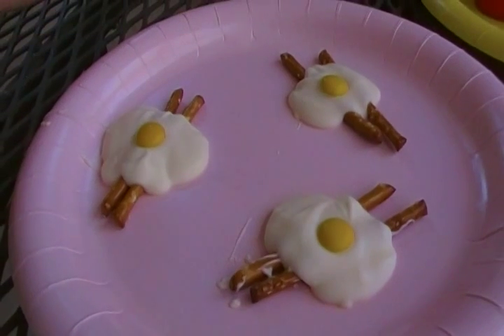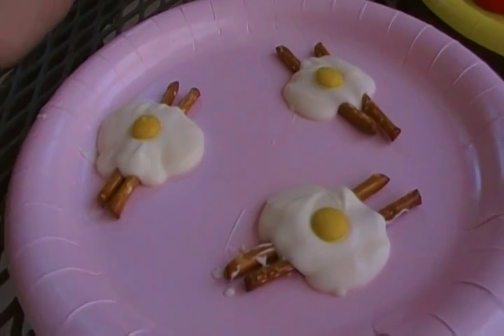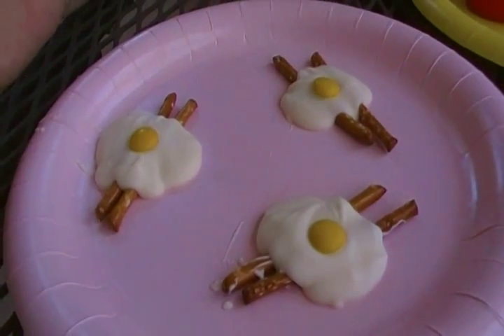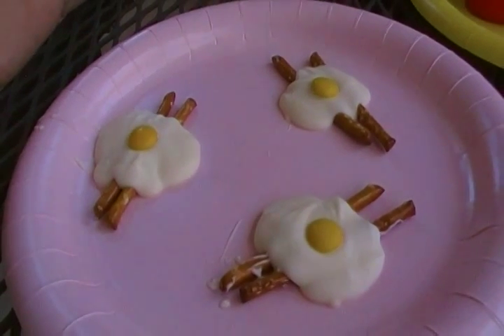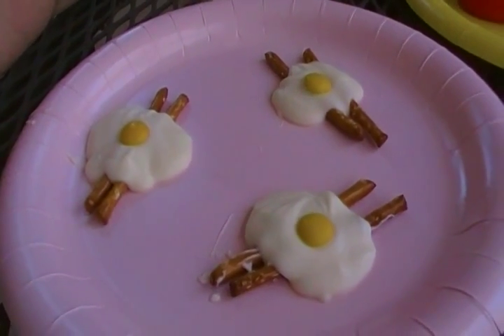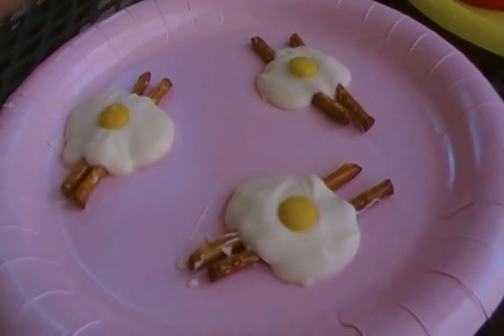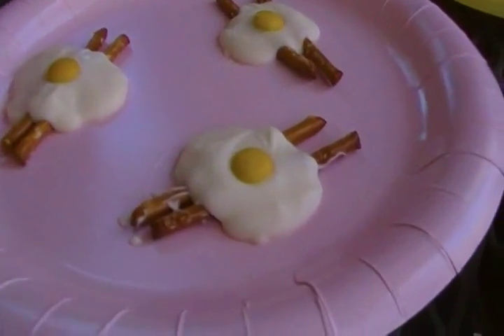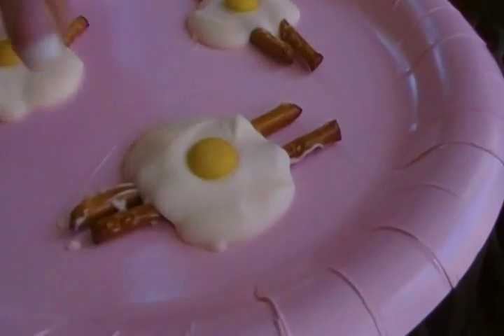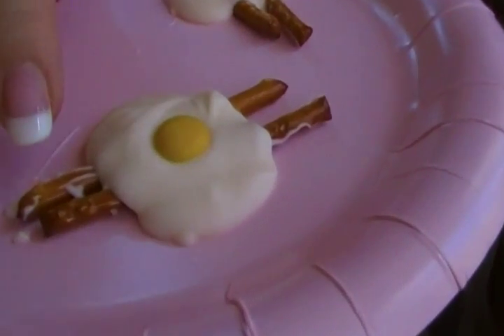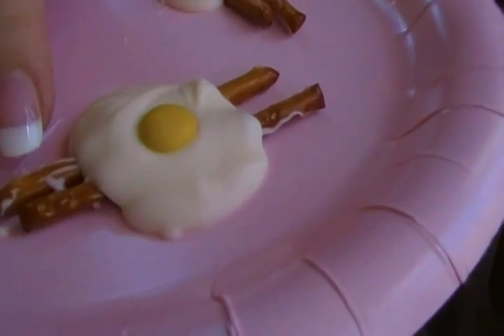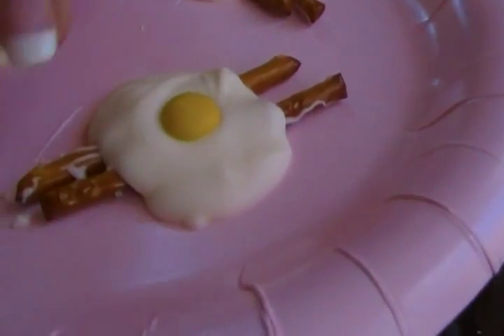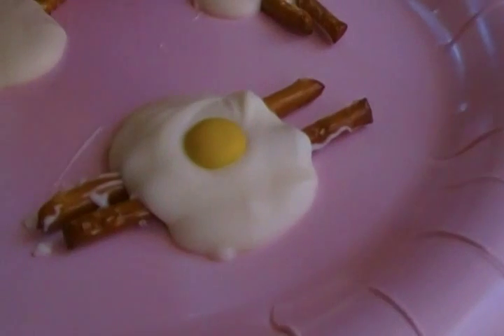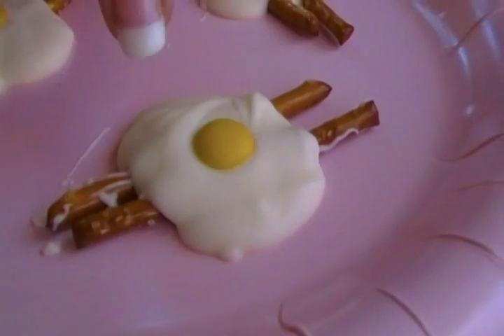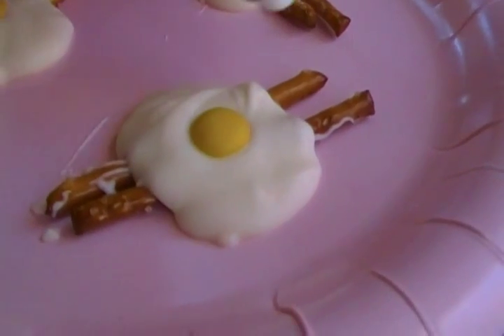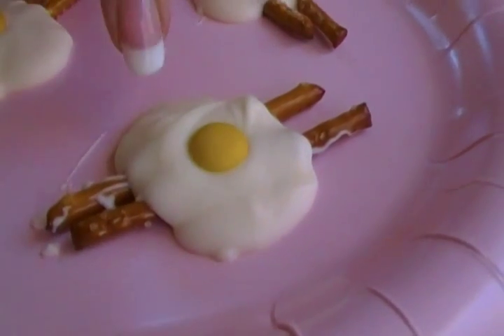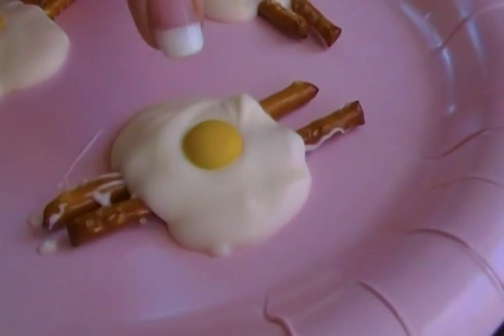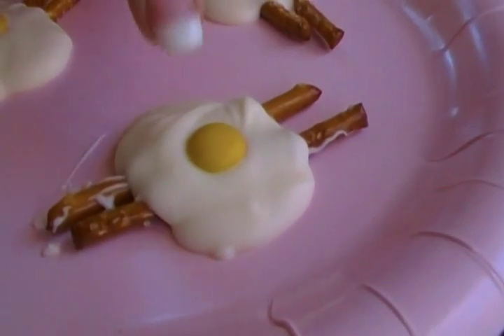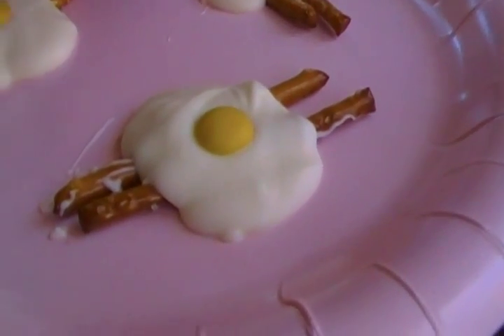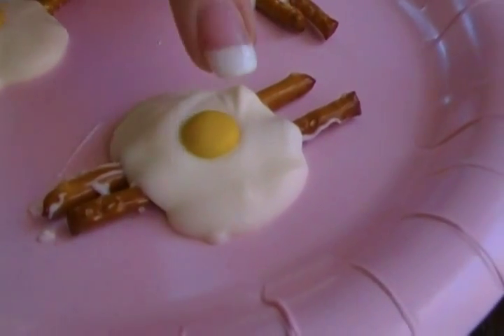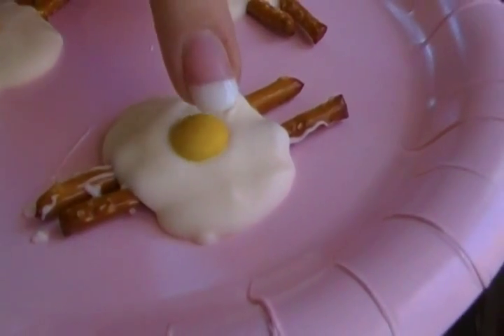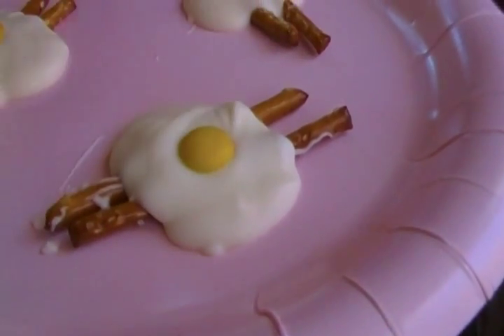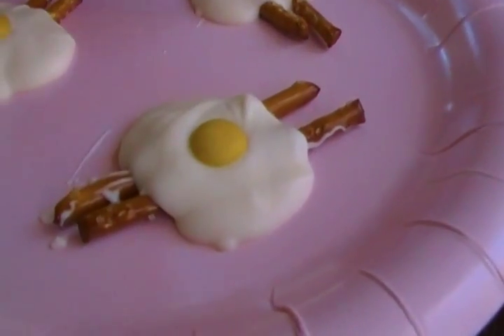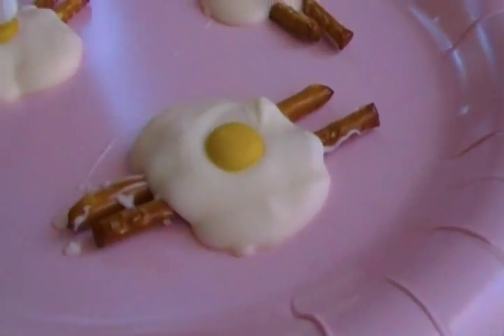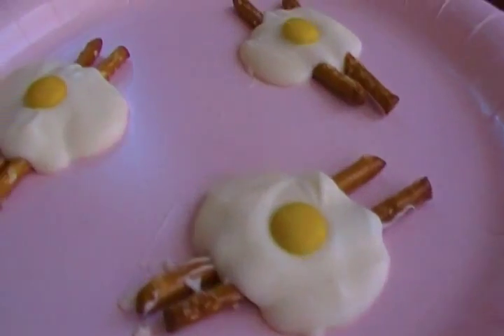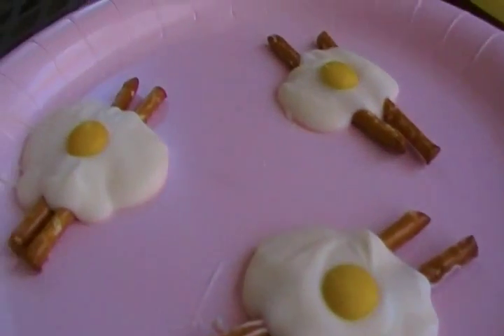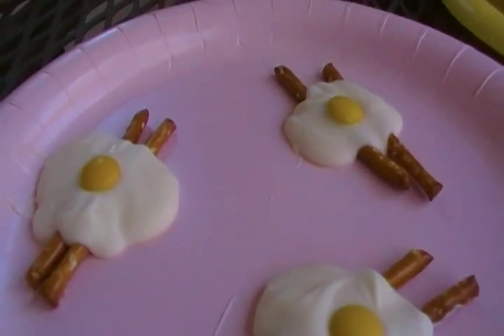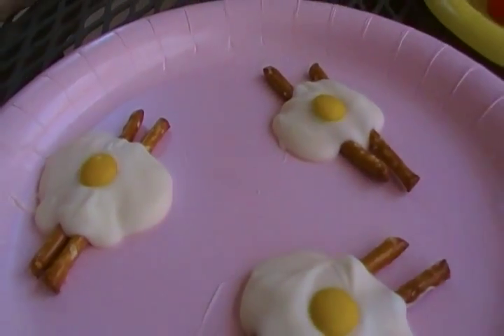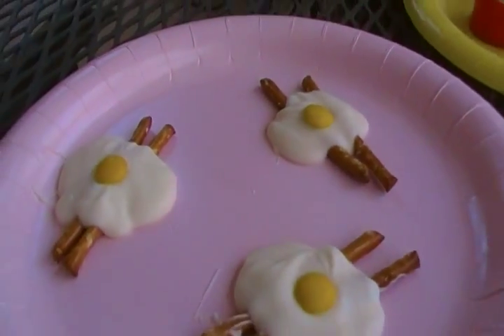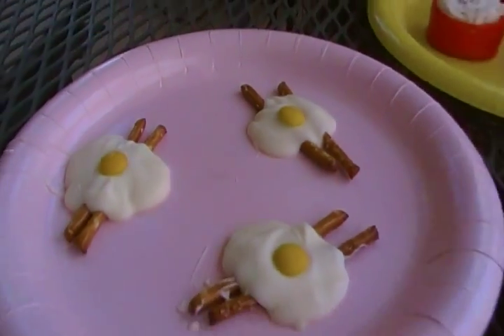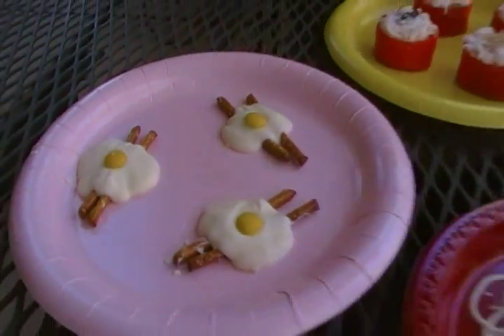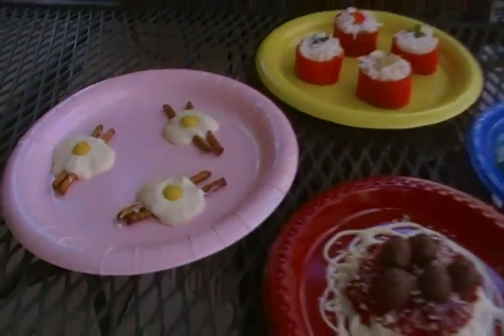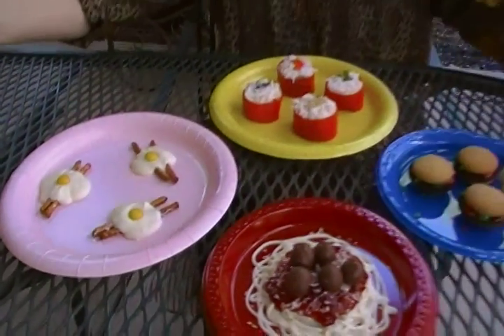It's bacon and eggs, except the bacon is pretzel sticks. And the eggs are just made with melted white chocolate, and then you press a yellow M&M in for the yolk. What a fun way to celebrate April Fools!